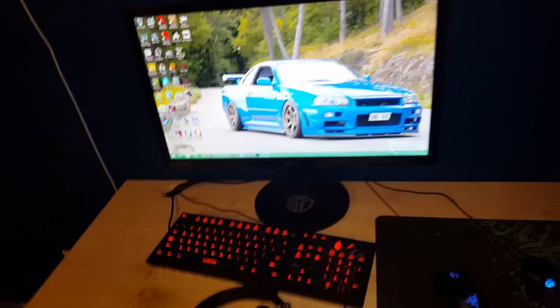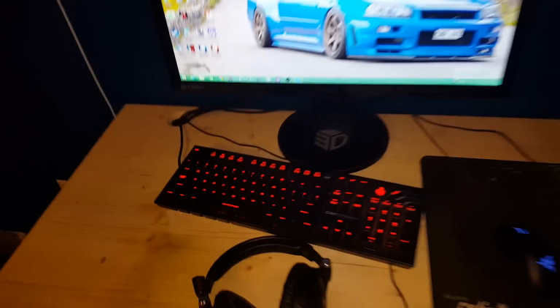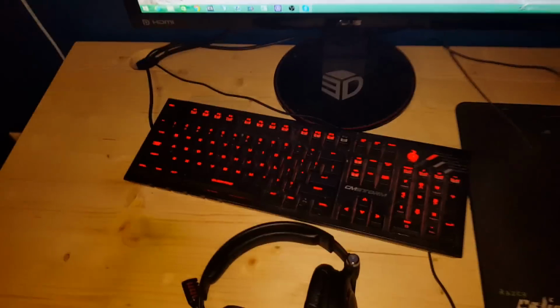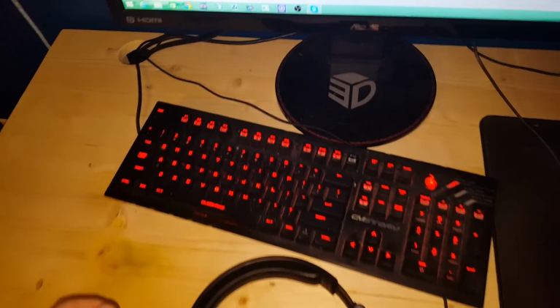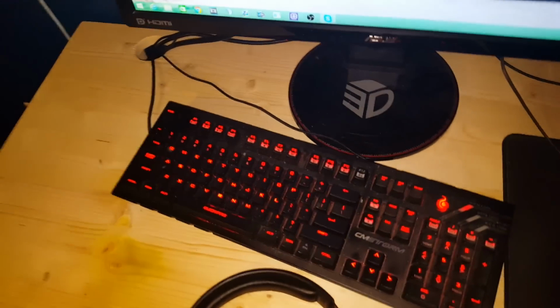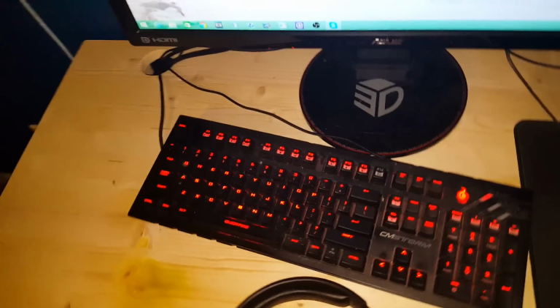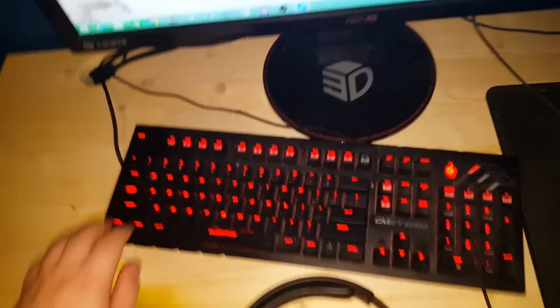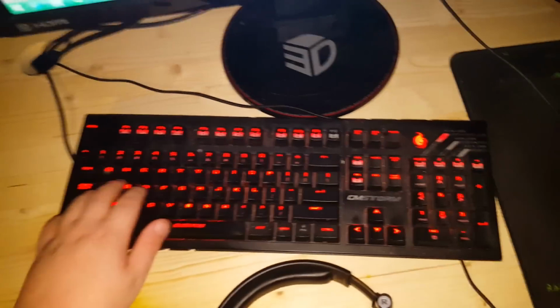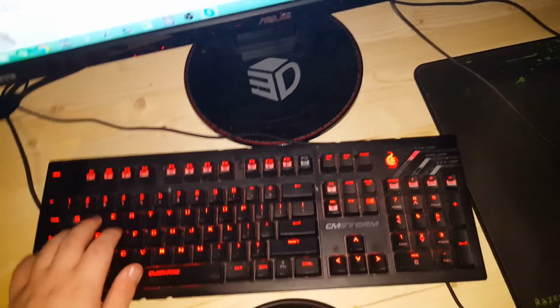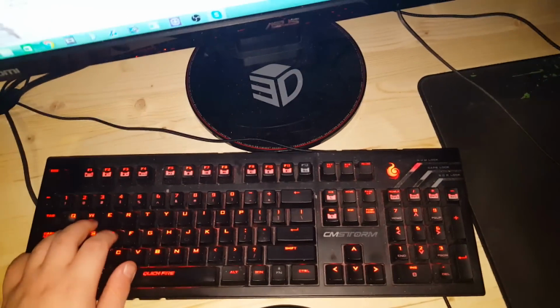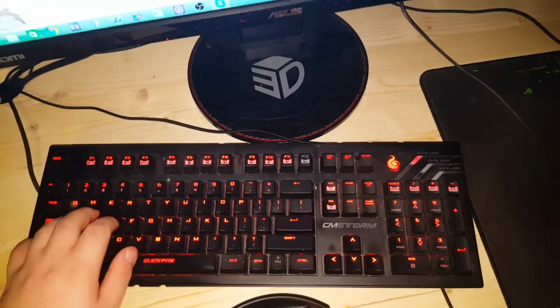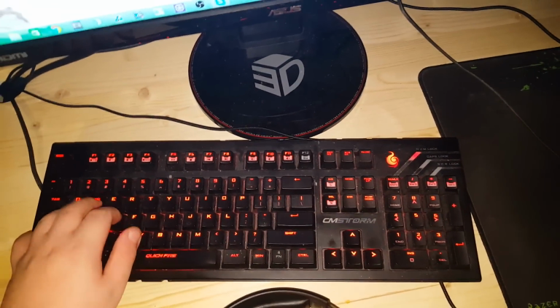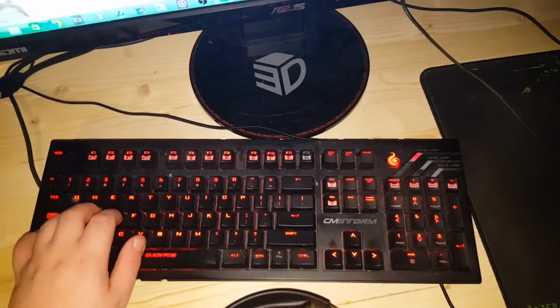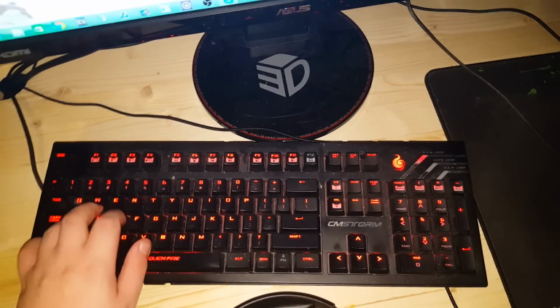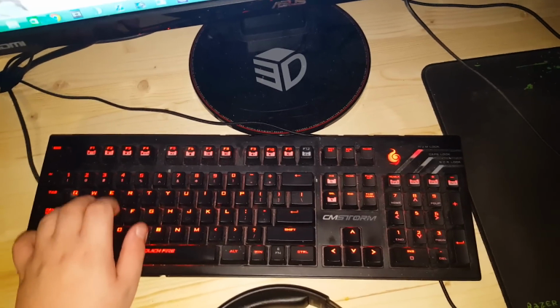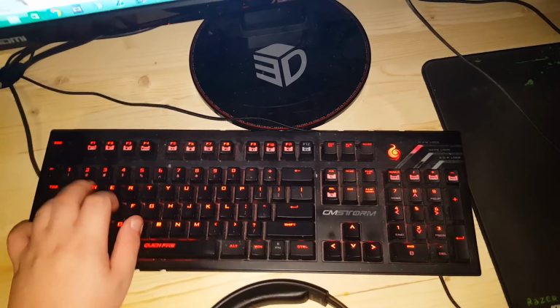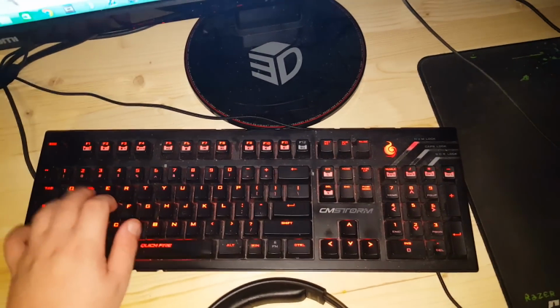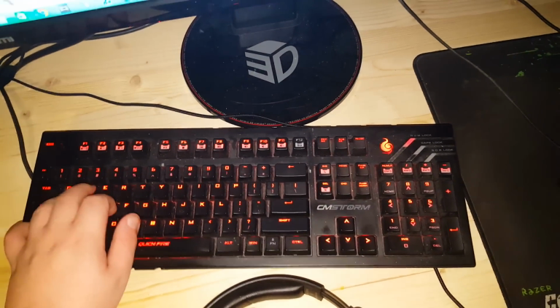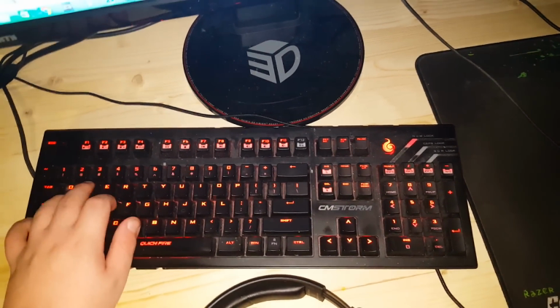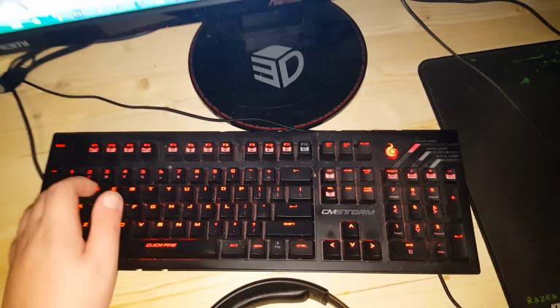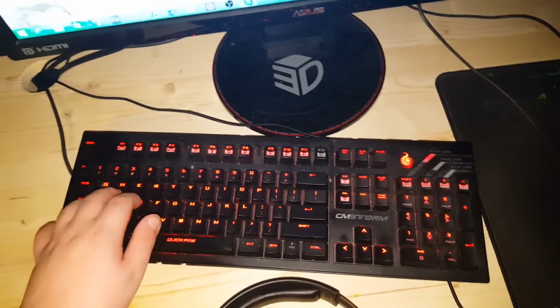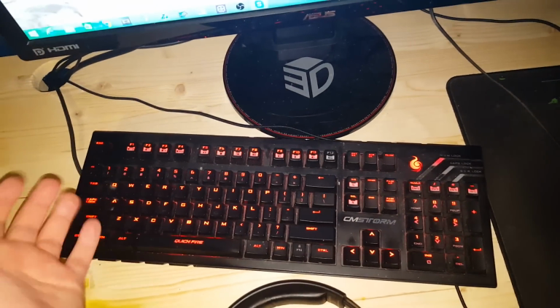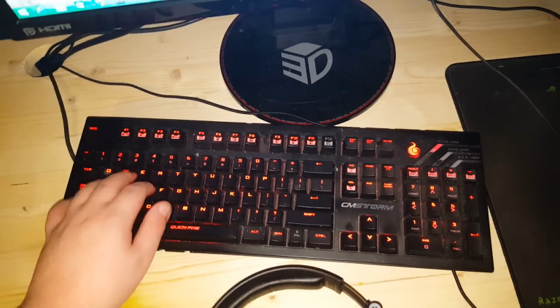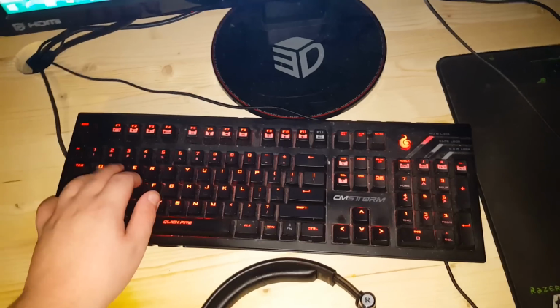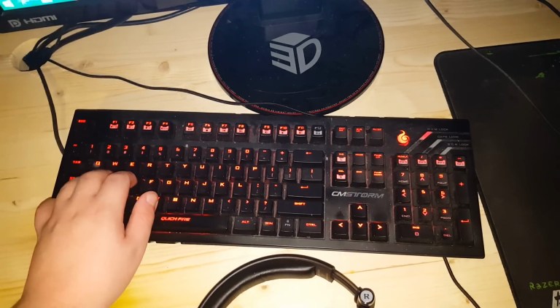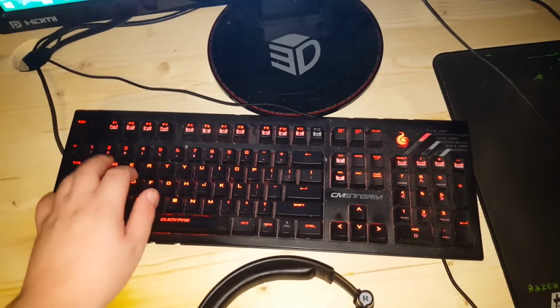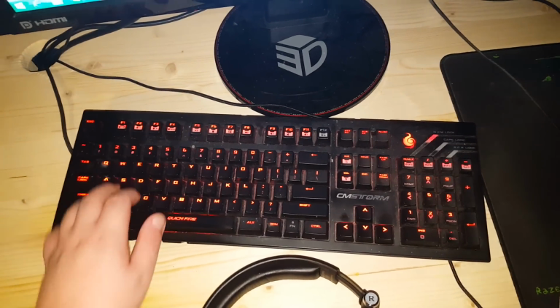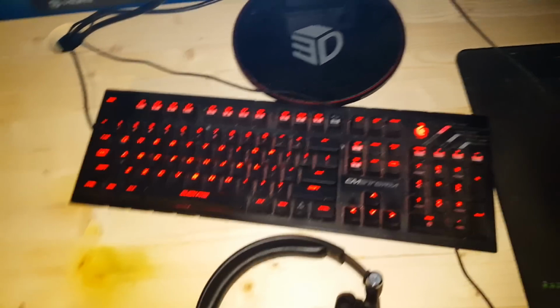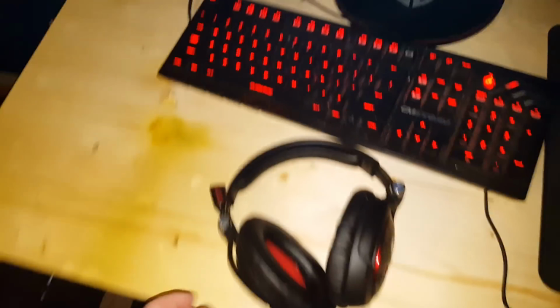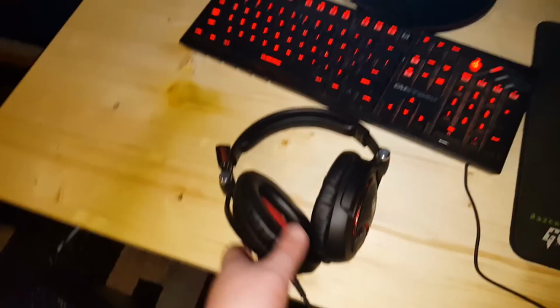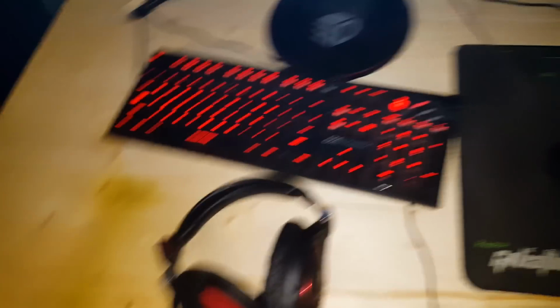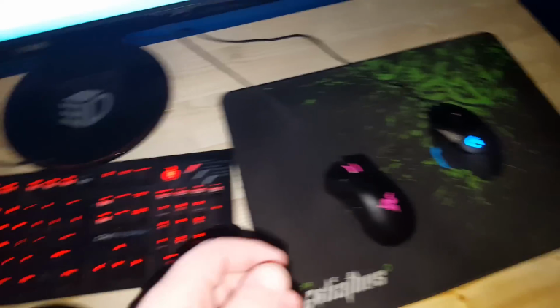Right here we have a keyboard — it's a CM Storm Quickfire Ultimate with blue switches, so it's kind of loud. Many of you who have been to my live stream have heard this keyboard.